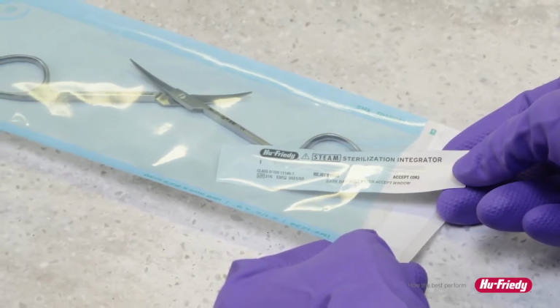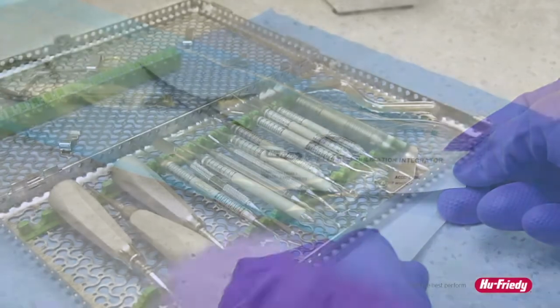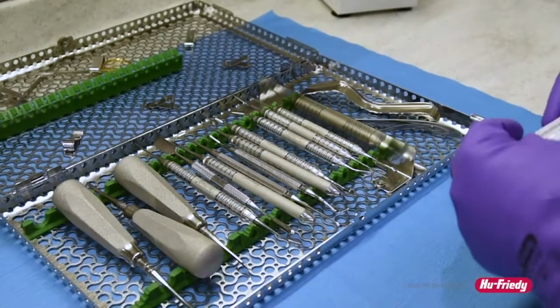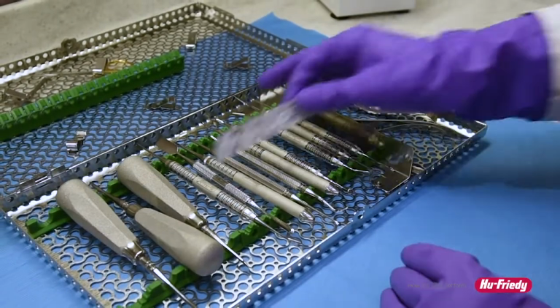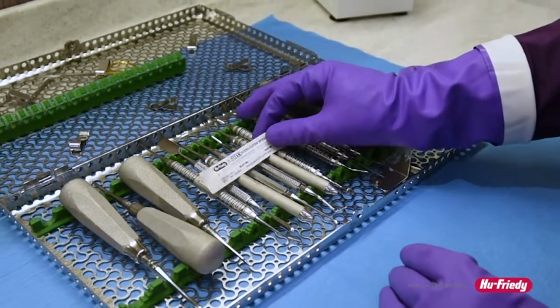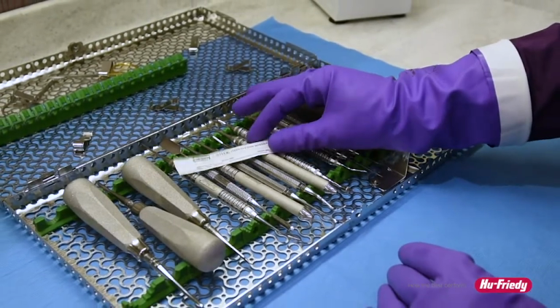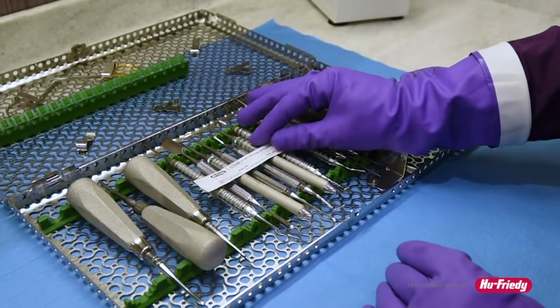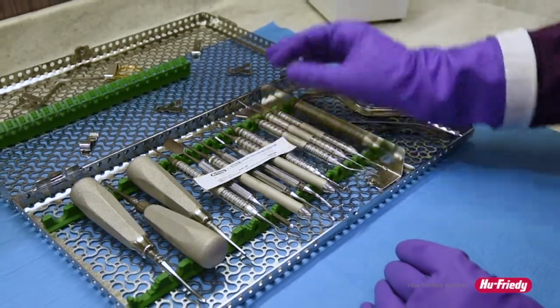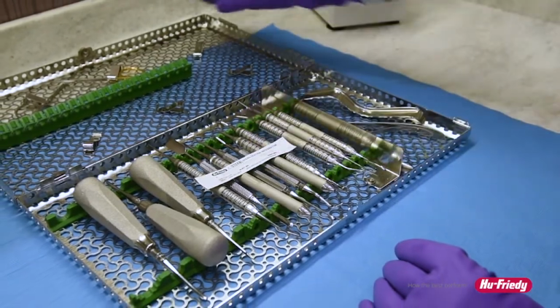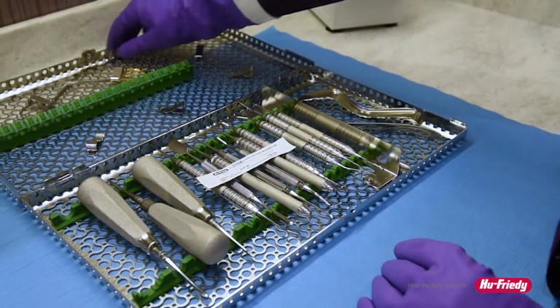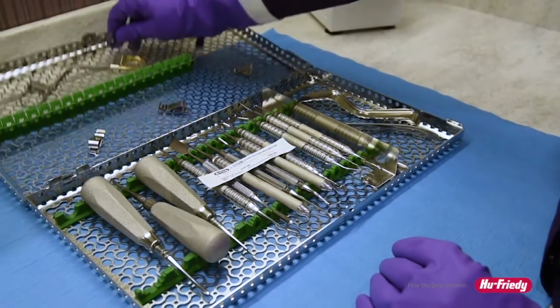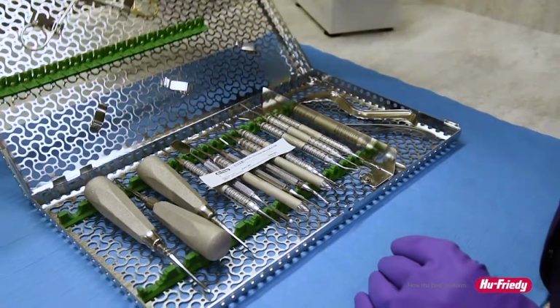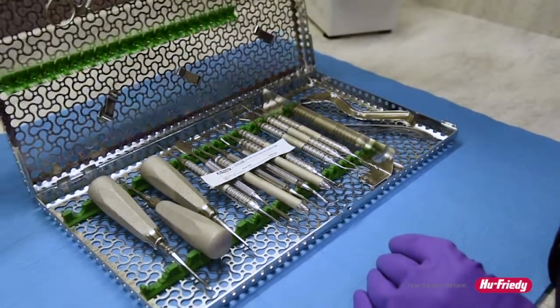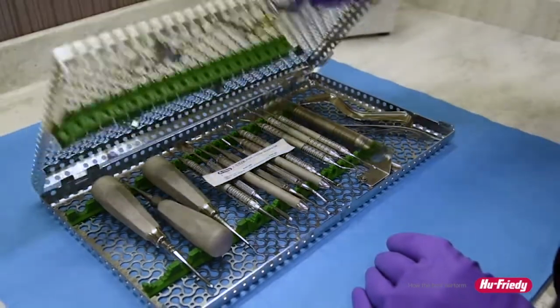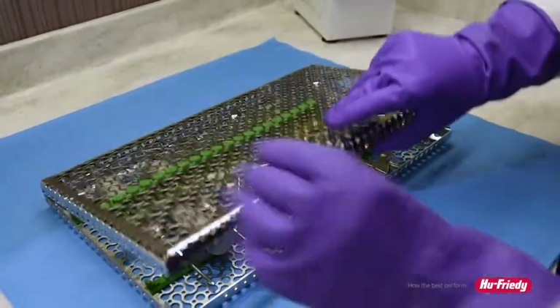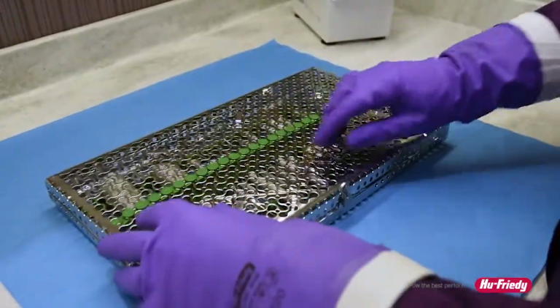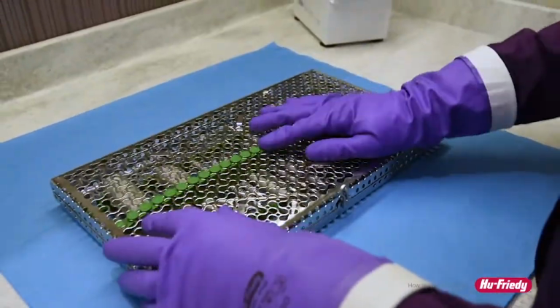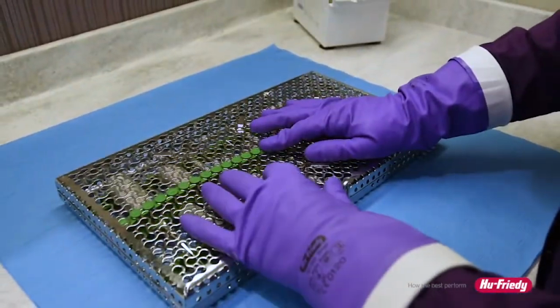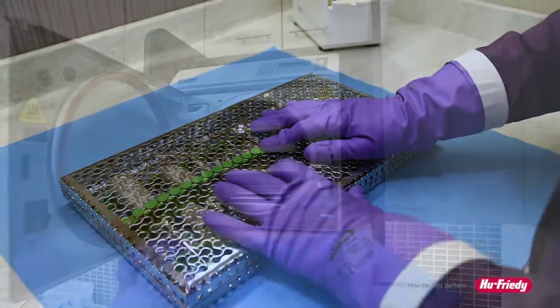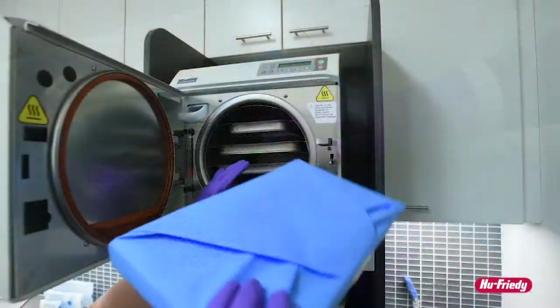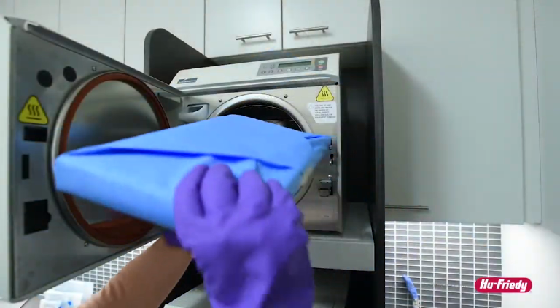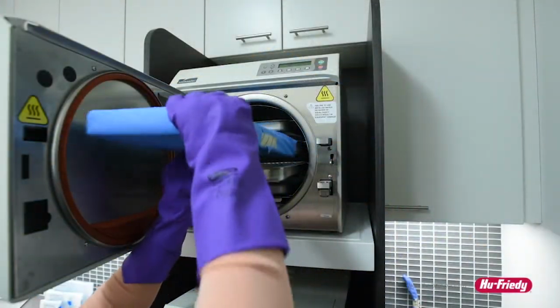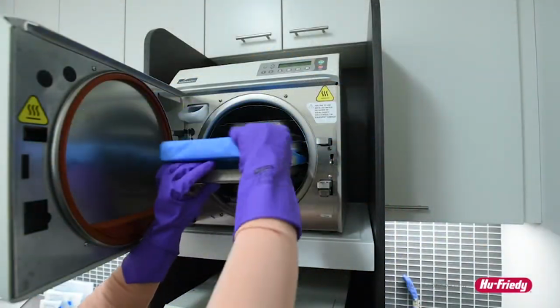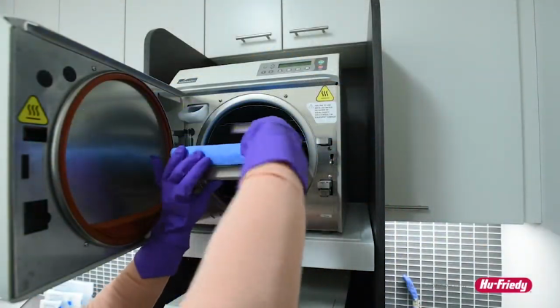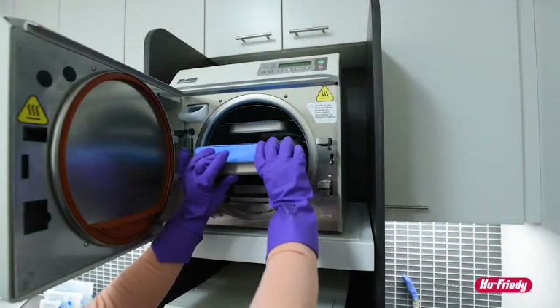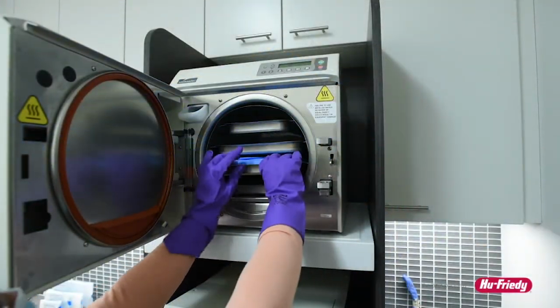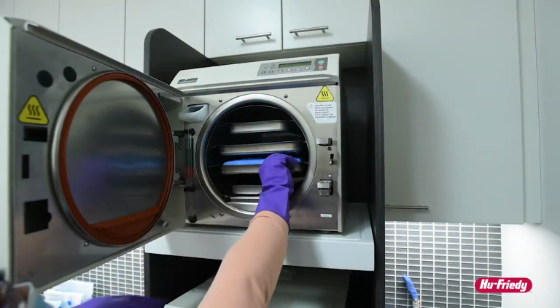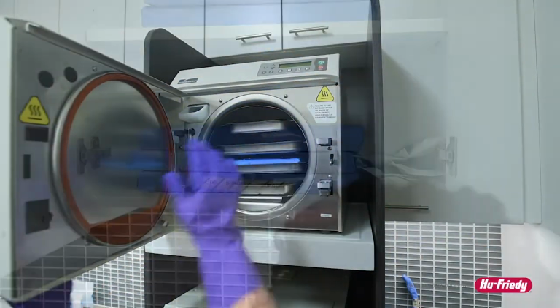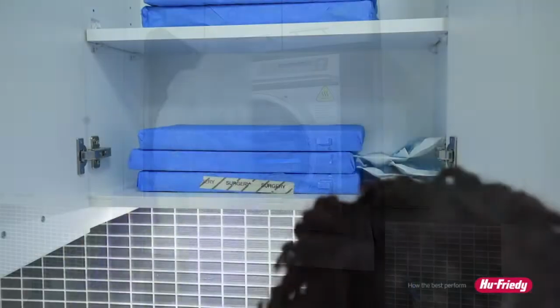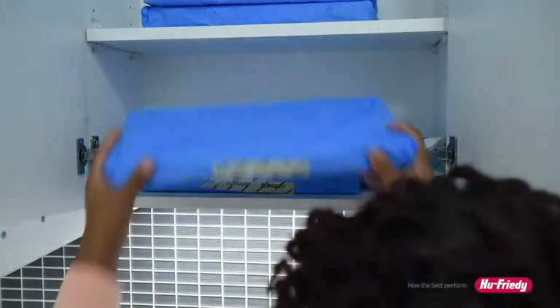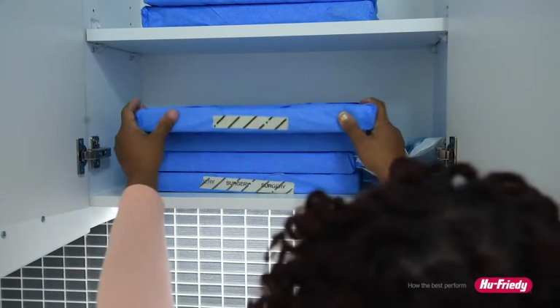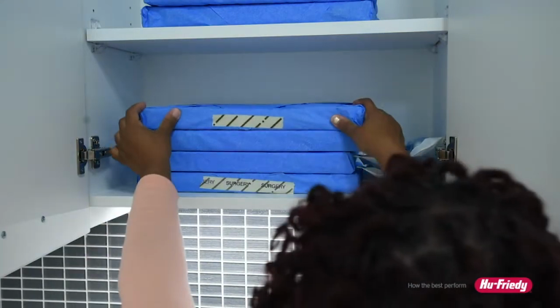To properly use a steam integrator, place the integrator strip in the center of each package to be sterilized. Do not place any items directly on the strip. Process the package according to the sterilizer manufacturer's directions, and then store the item for future use.